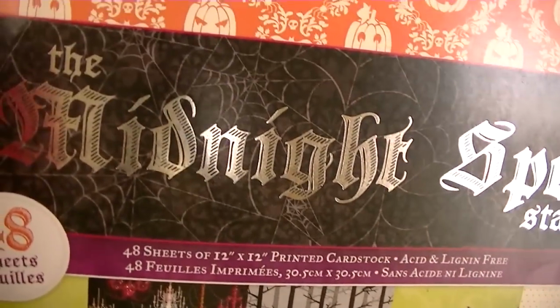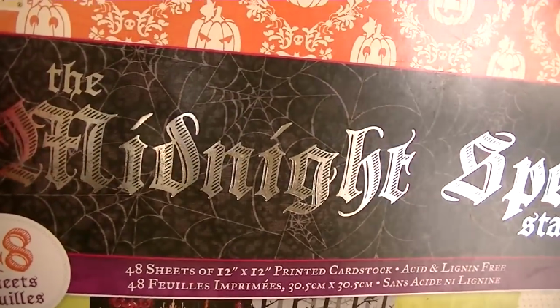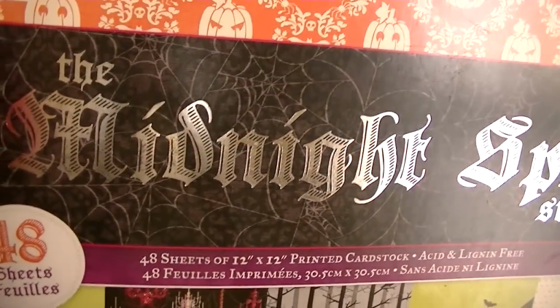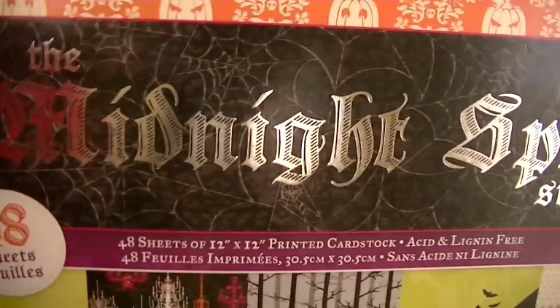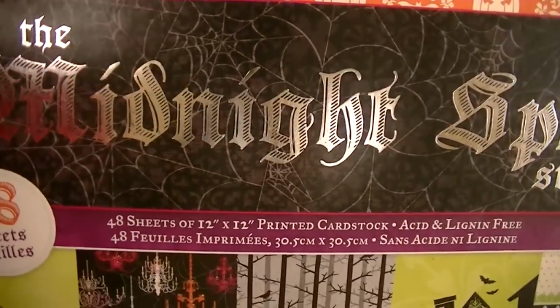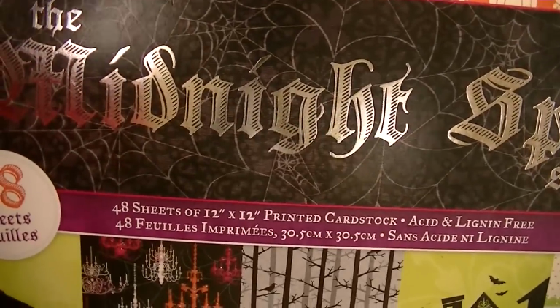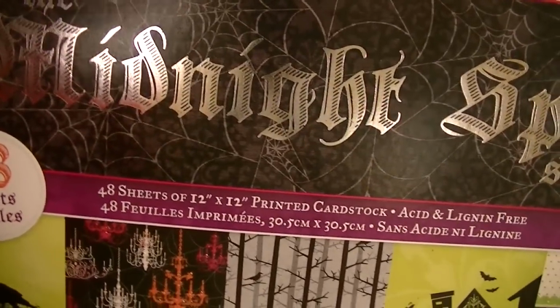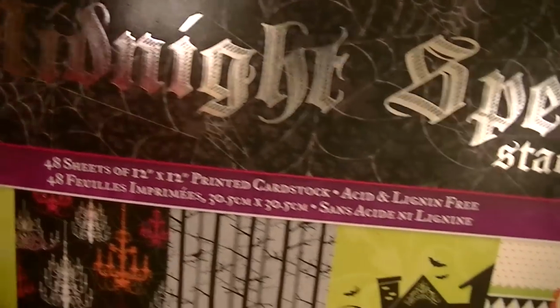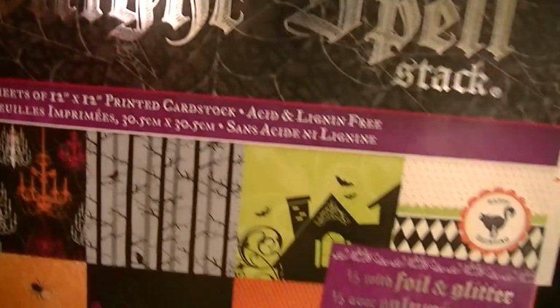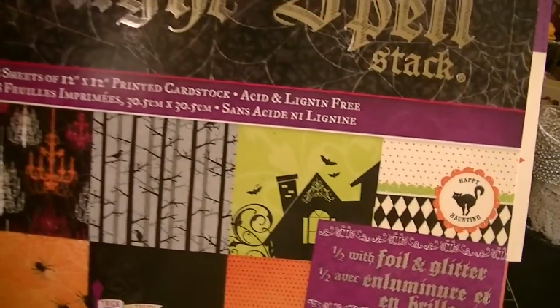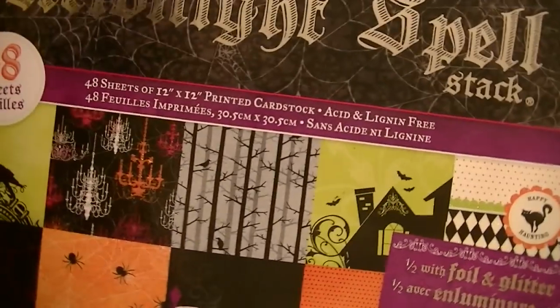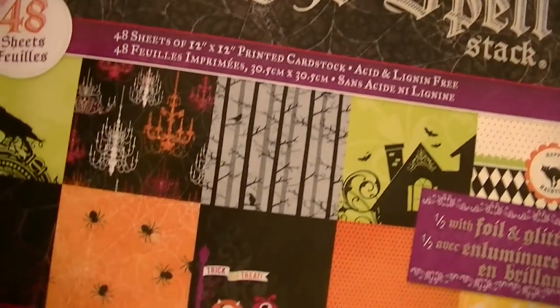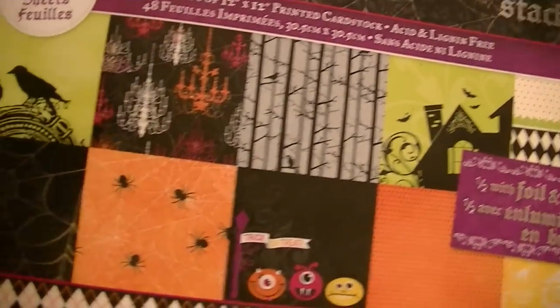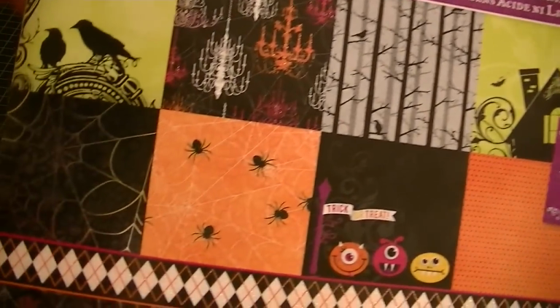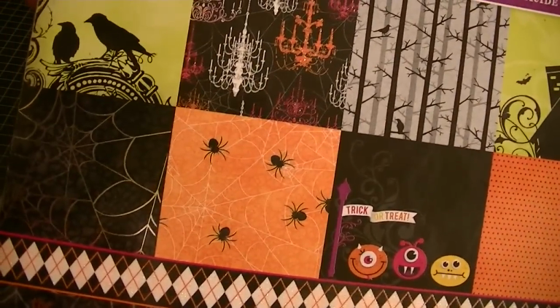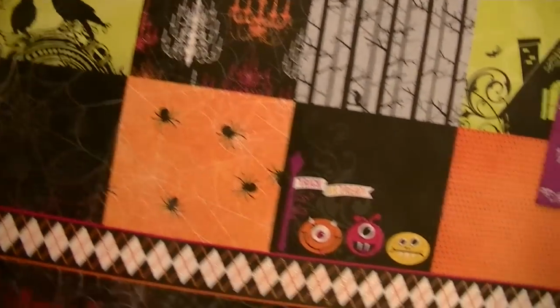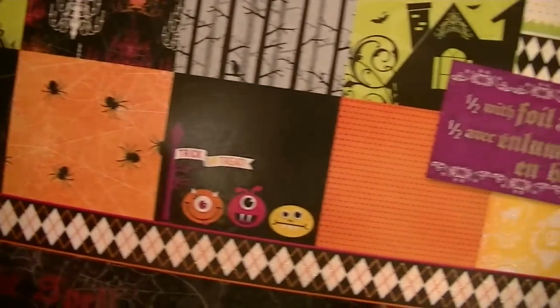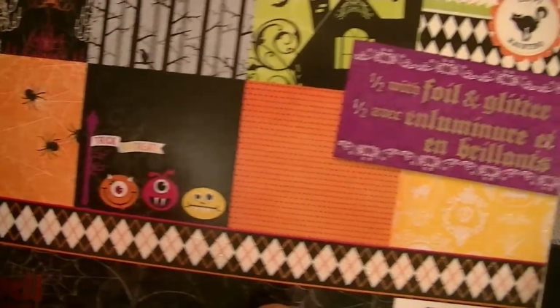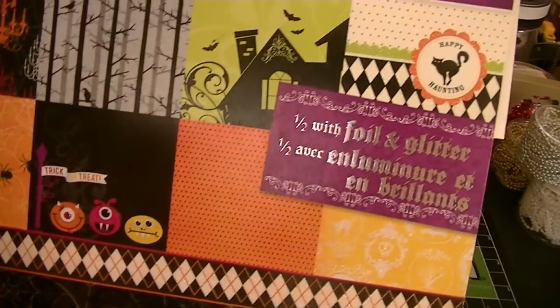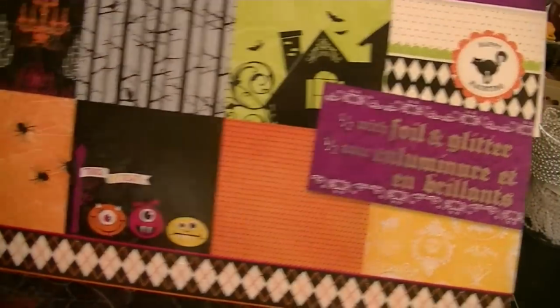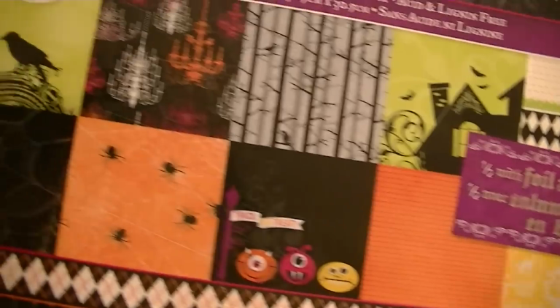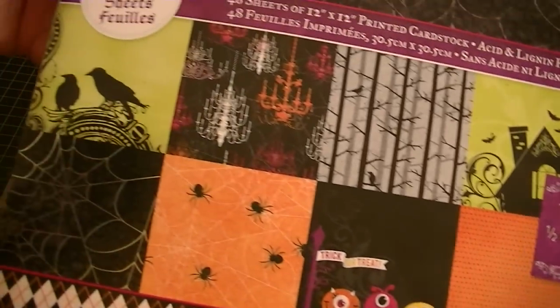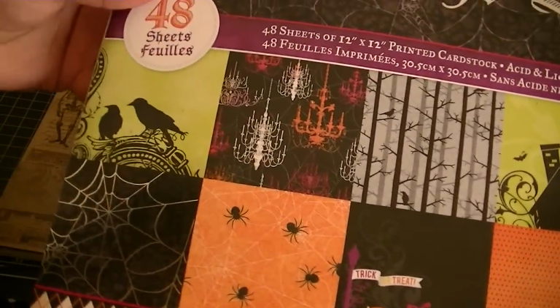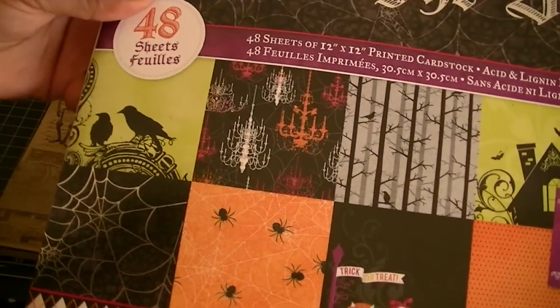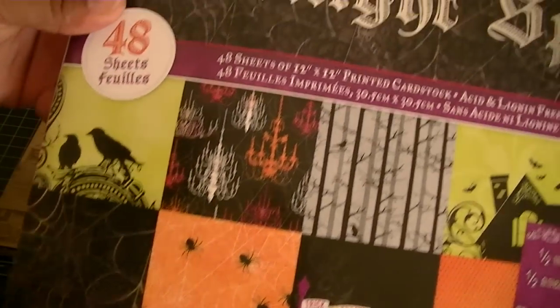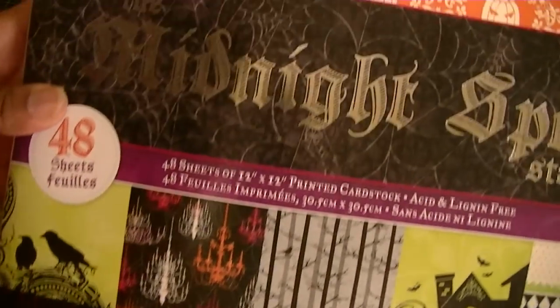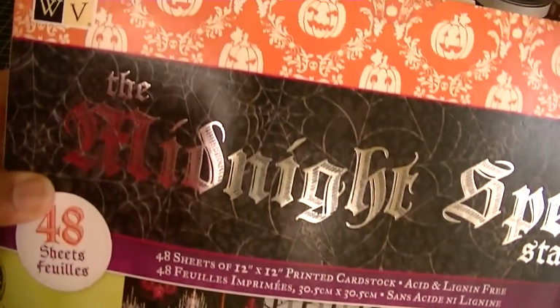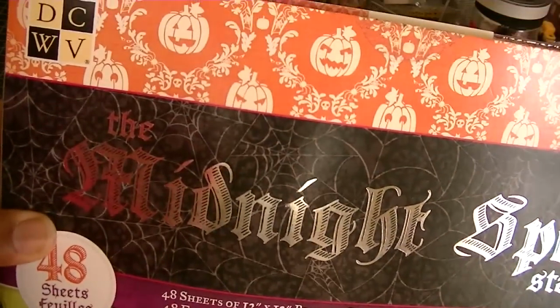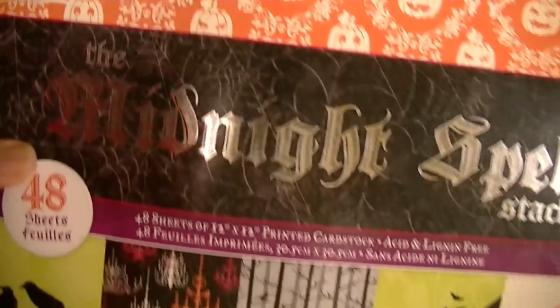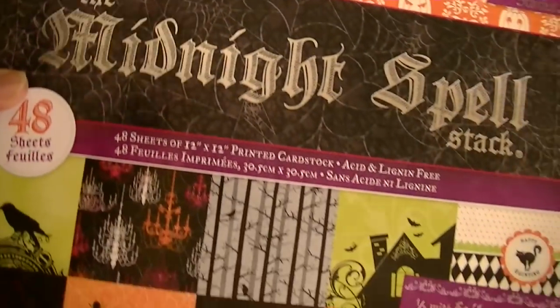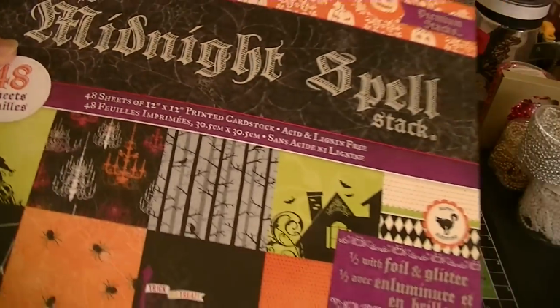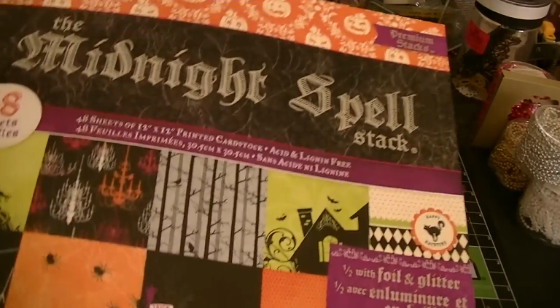This is an old collection — I think this may be about one or two years old. But it's really, really pretty. I really, really like the colors in here. Again, the DCWV Midnight Spell stack.